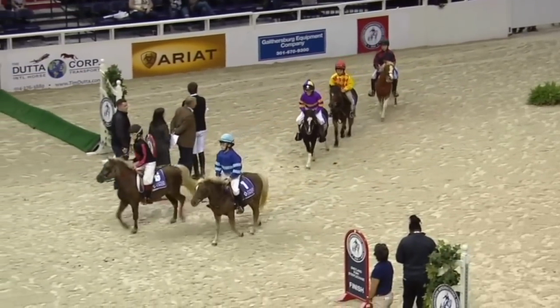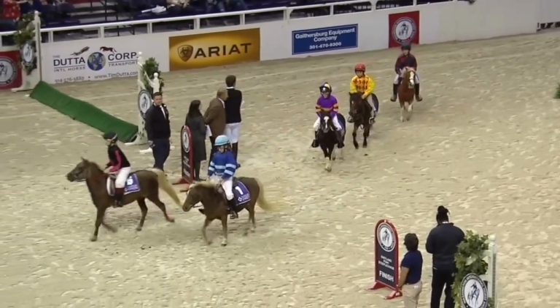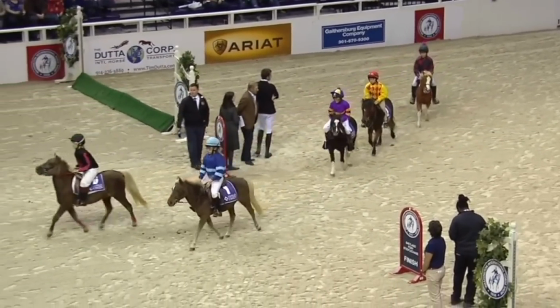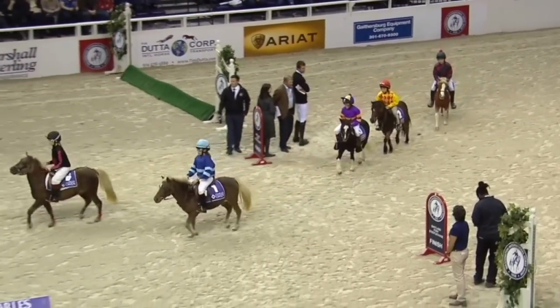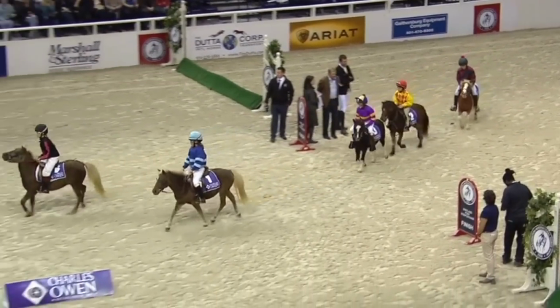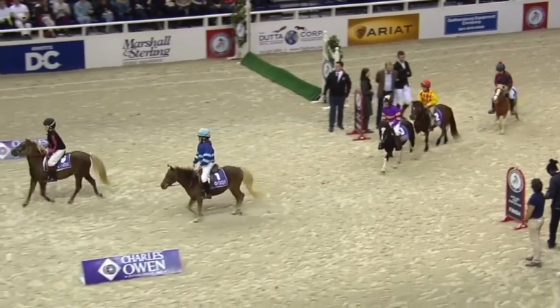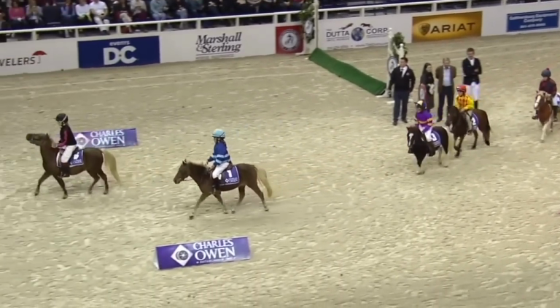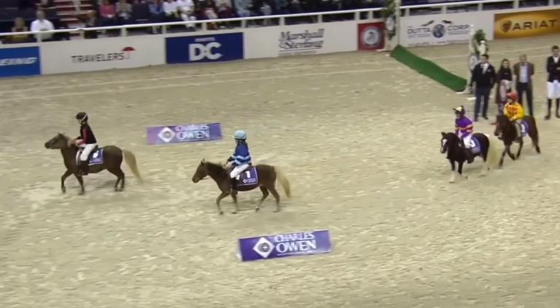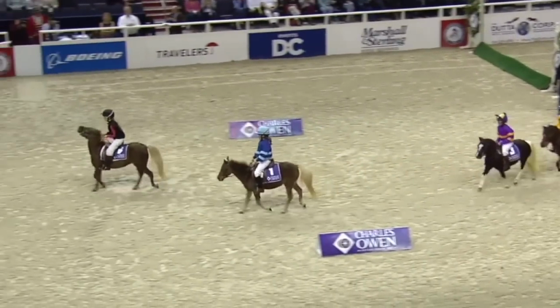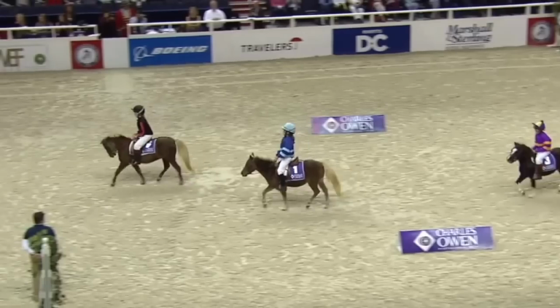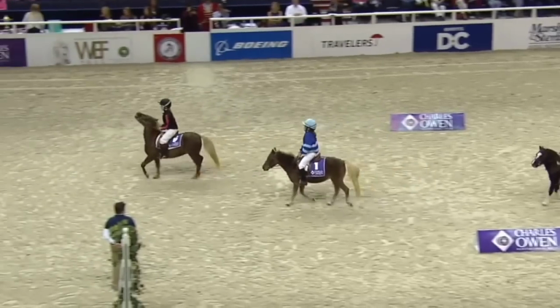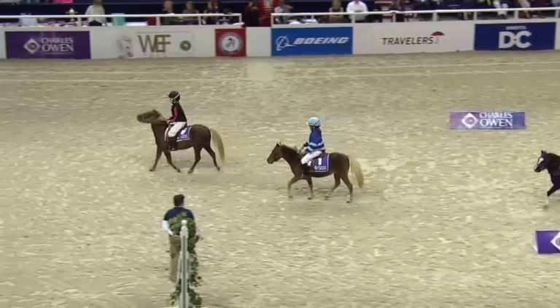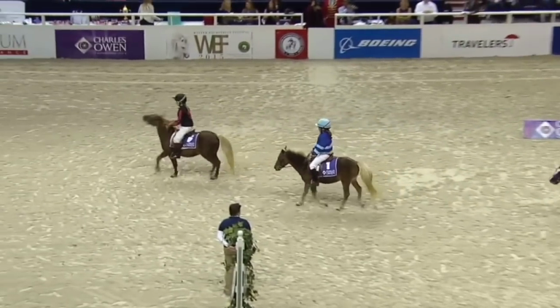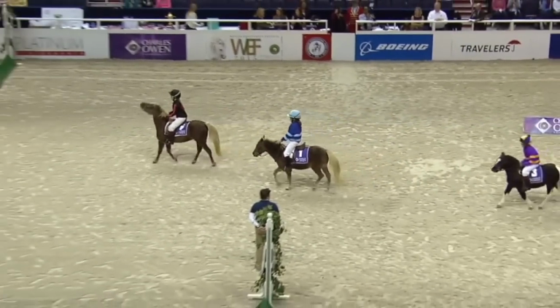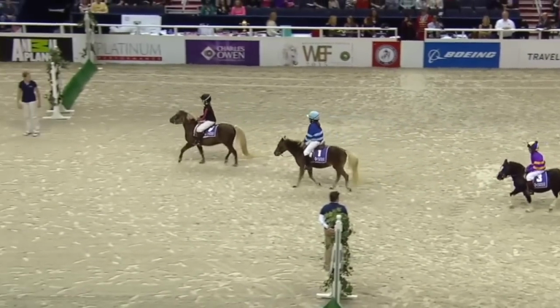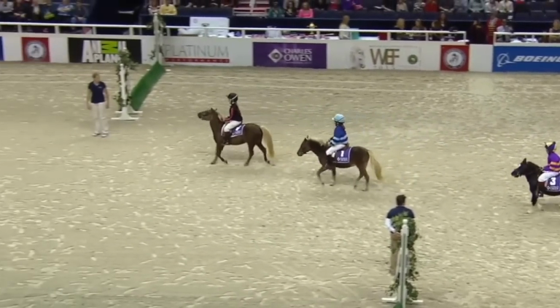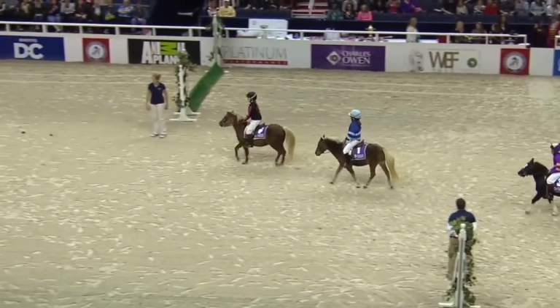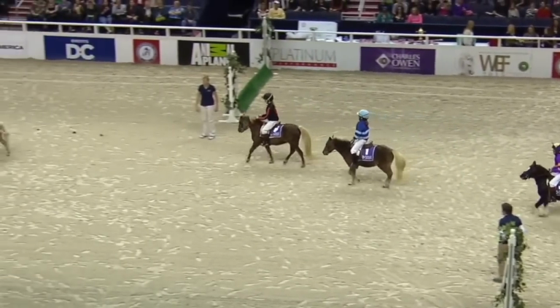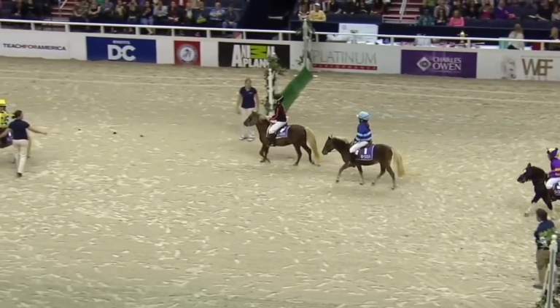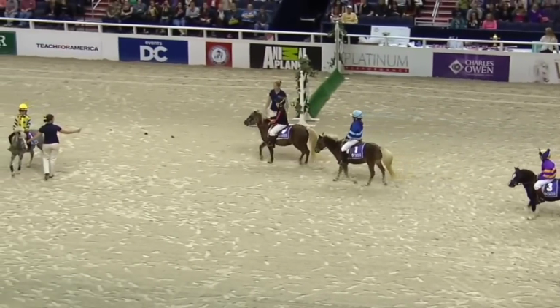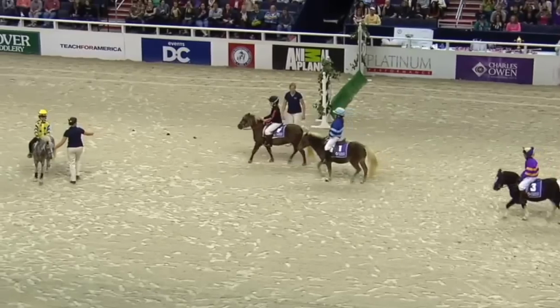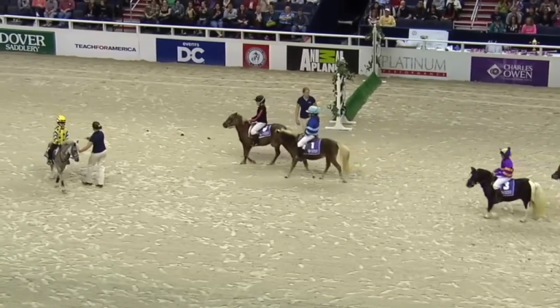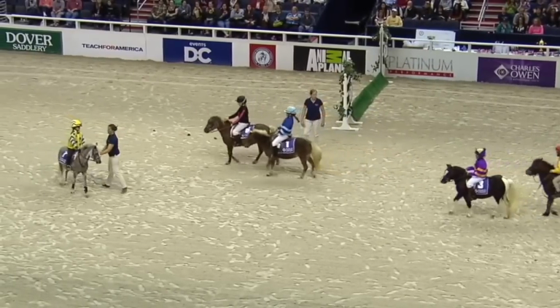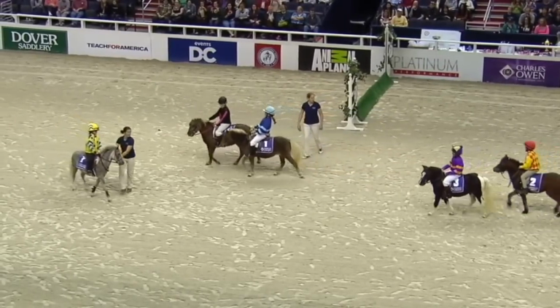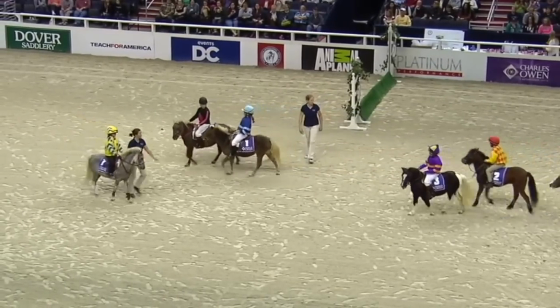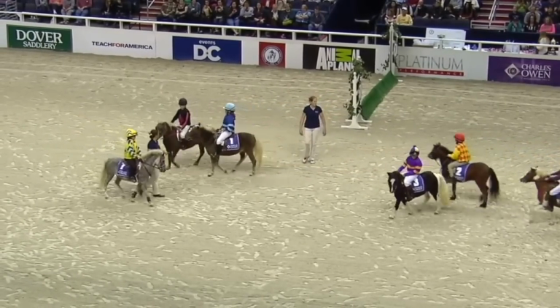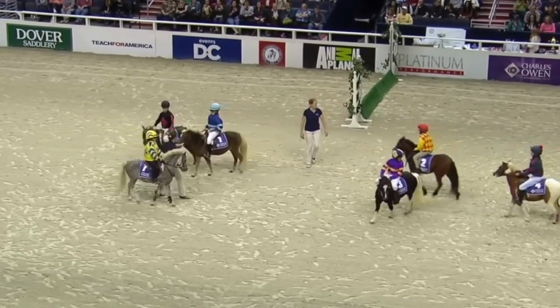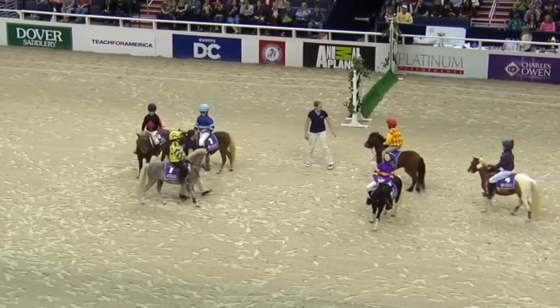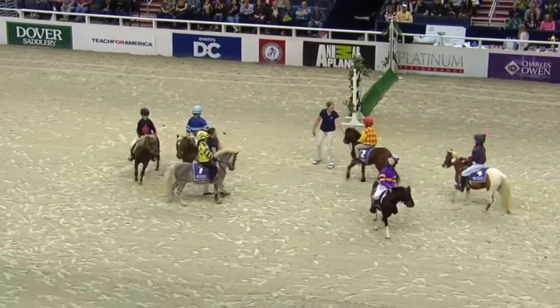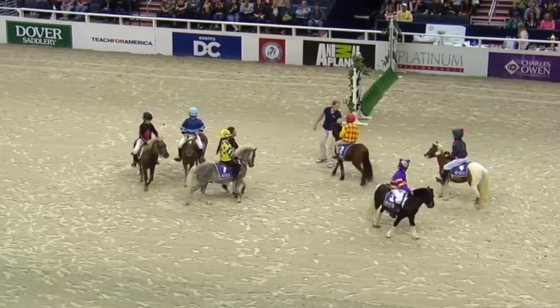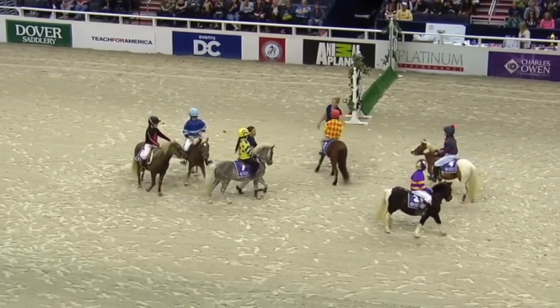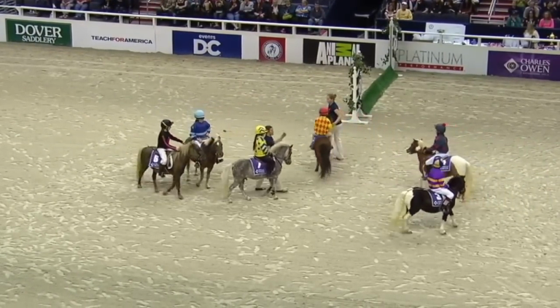The start is going to be in the right-hand corner, nearest to us. Our field is now nearing the start. They'll go two full times around the course and finish down through the middle of the arena.